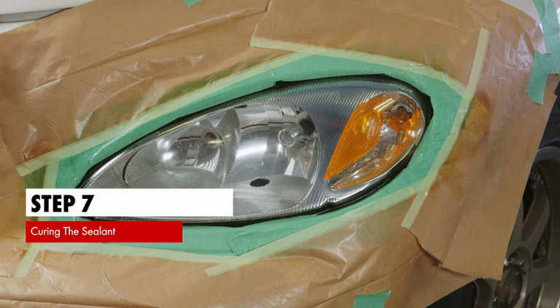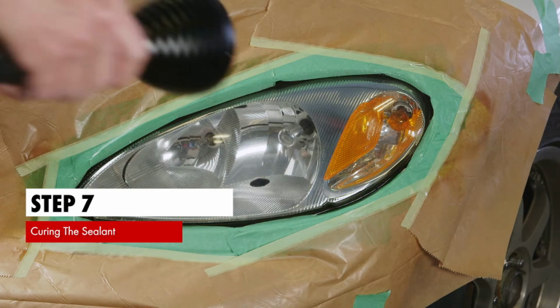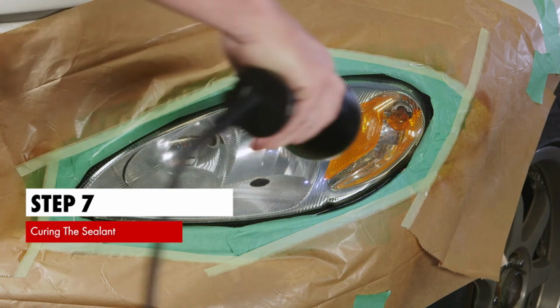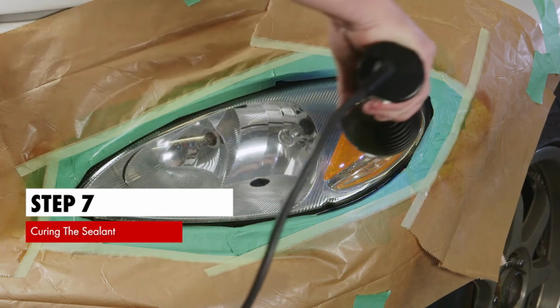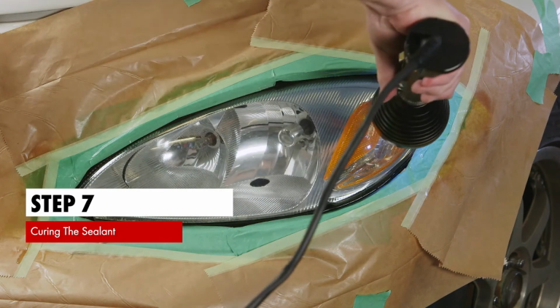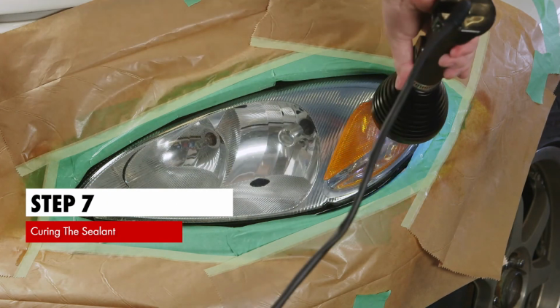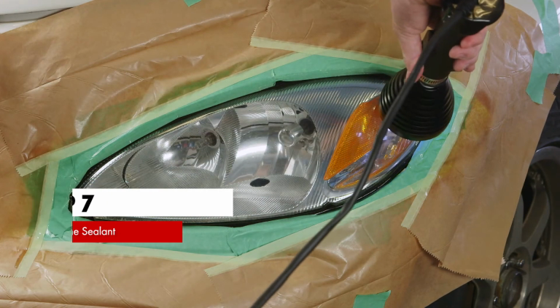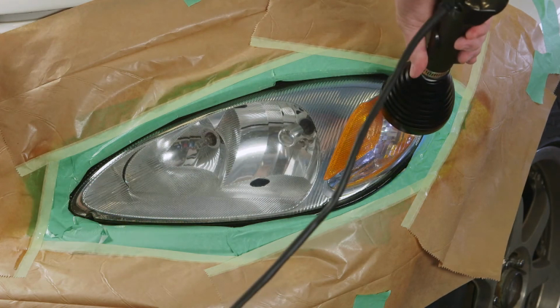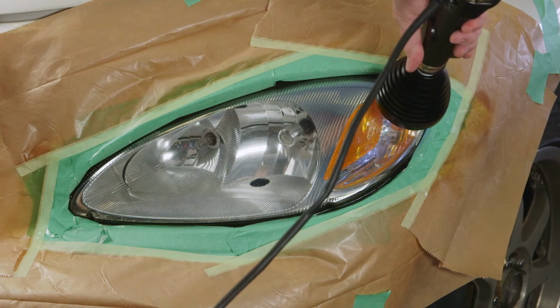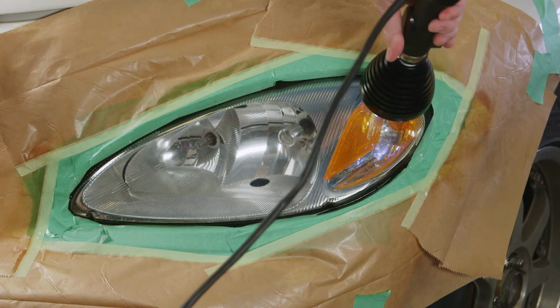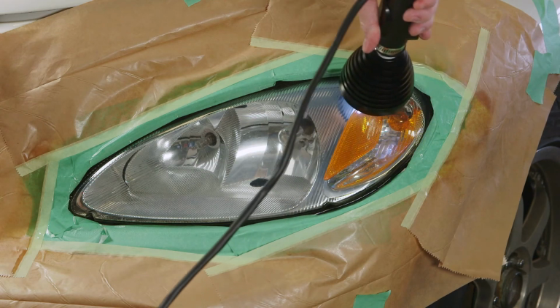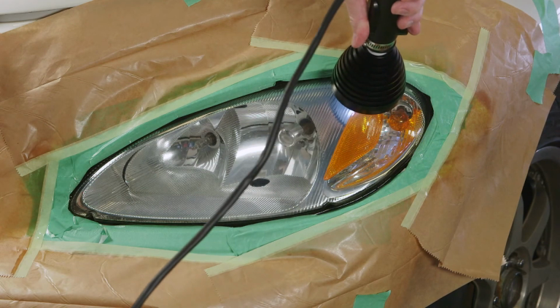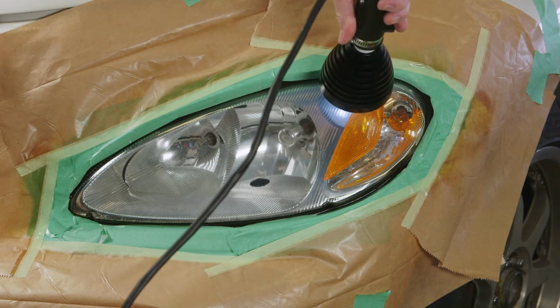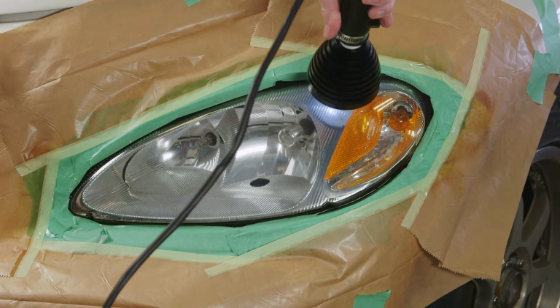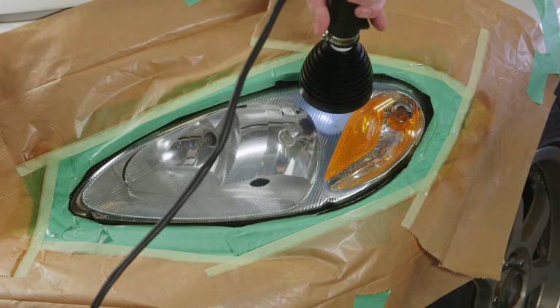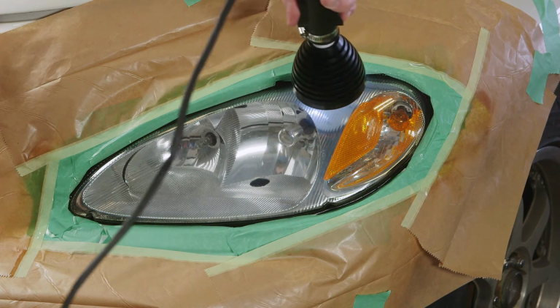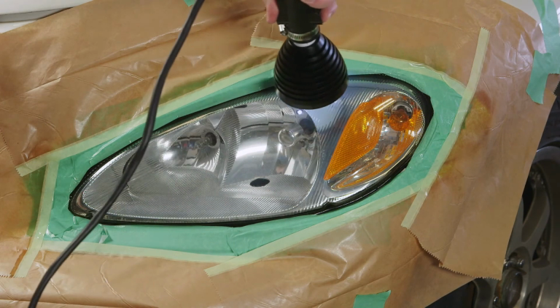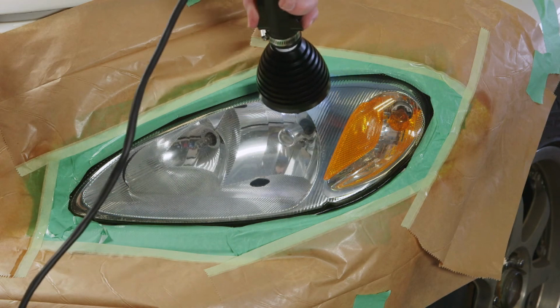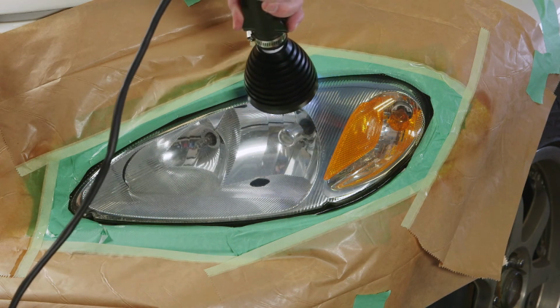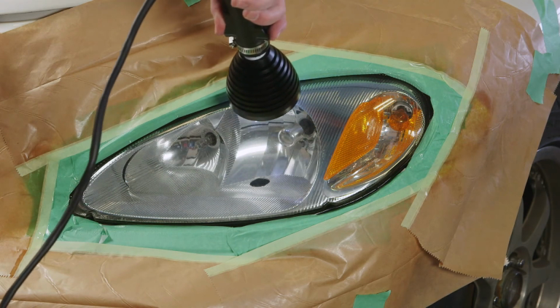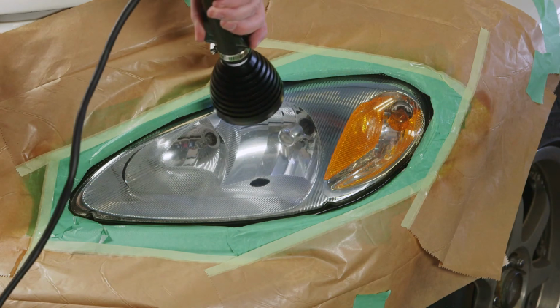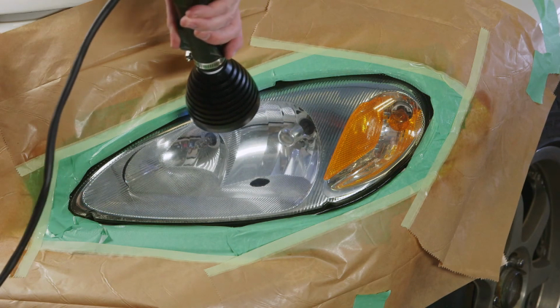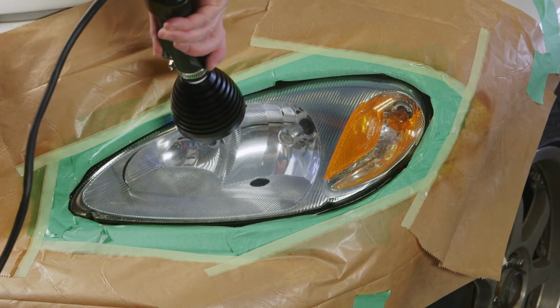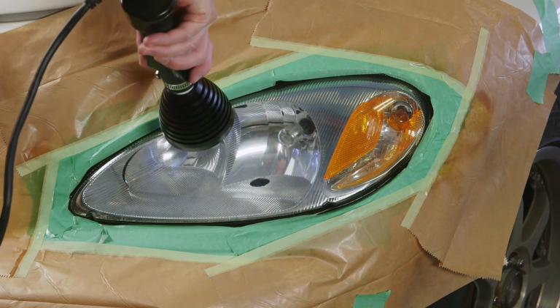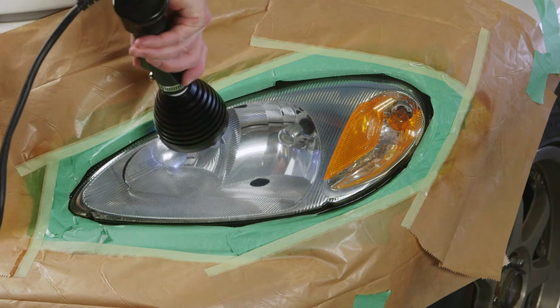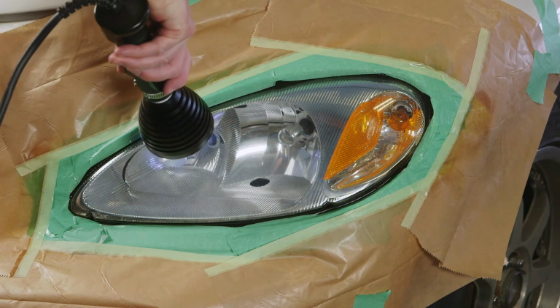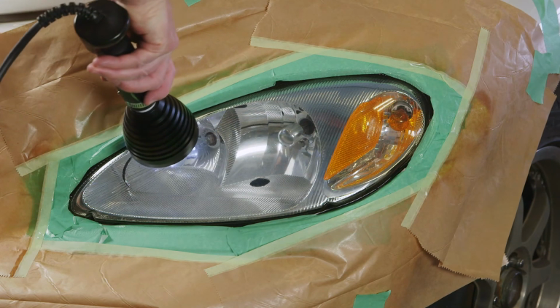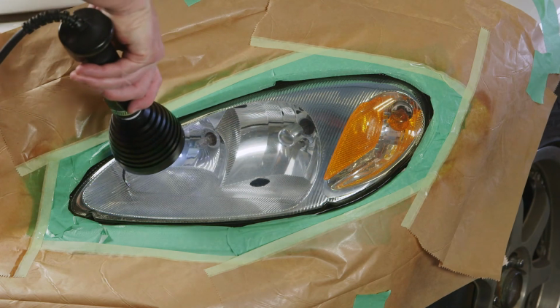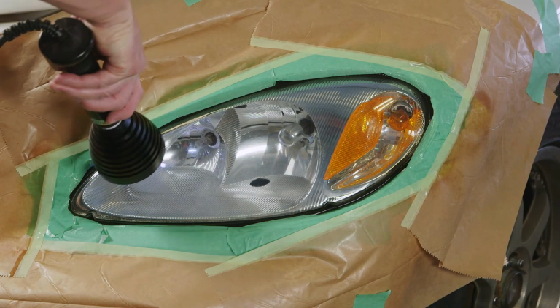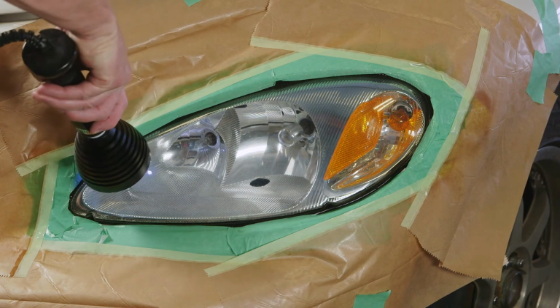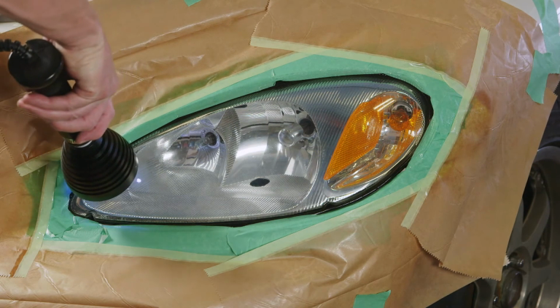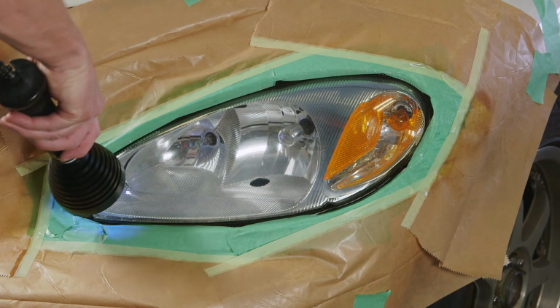Step 7. Curing the sealant. The Worth LED curing wand will cure the sealant in two to four minutes per headlight. Exposure of the lens to direct sunlight will continue to cure until maximum hardness.